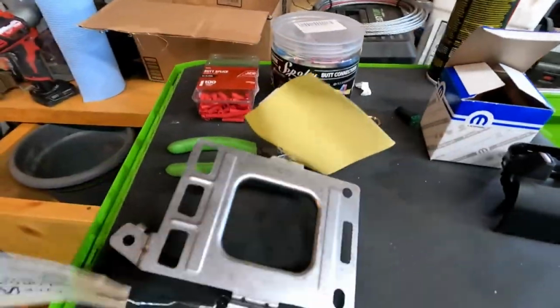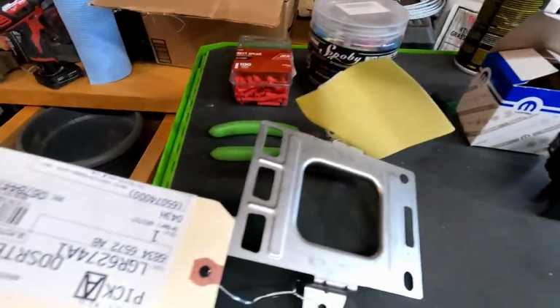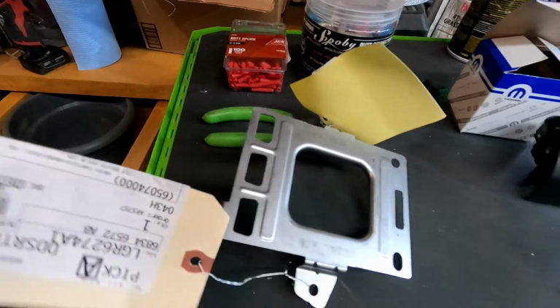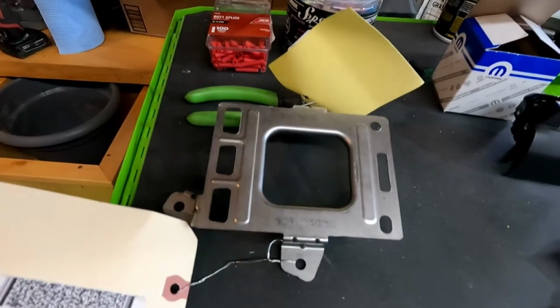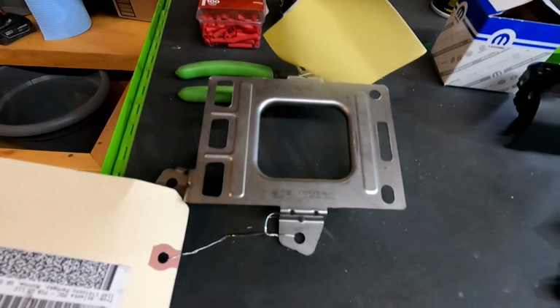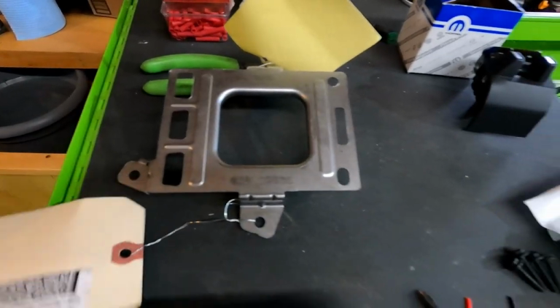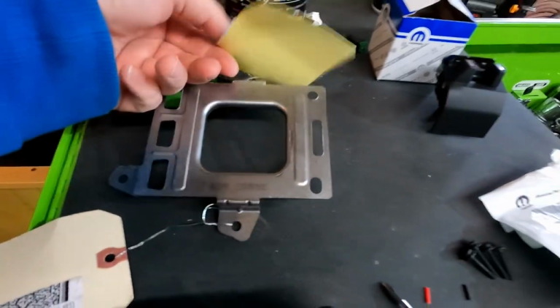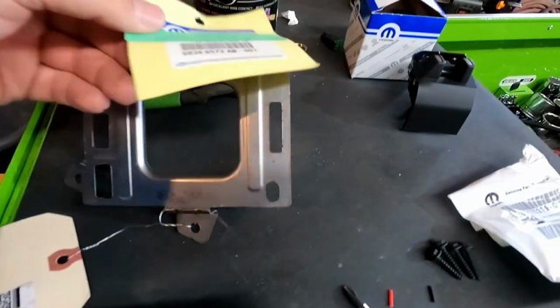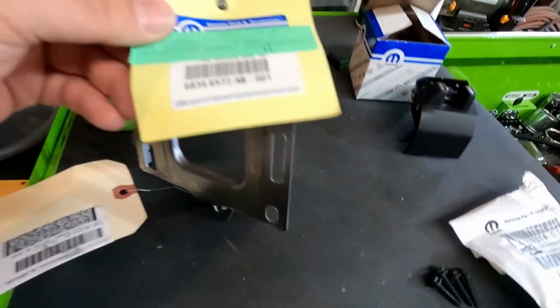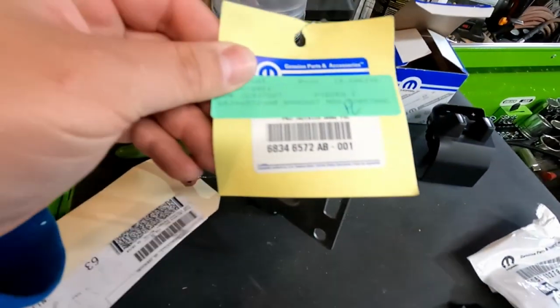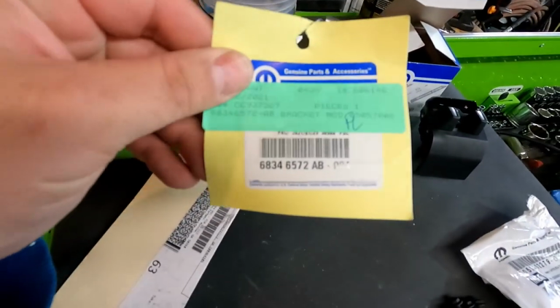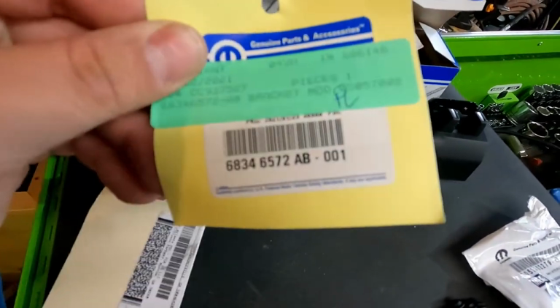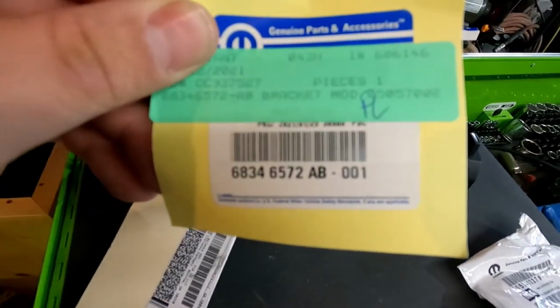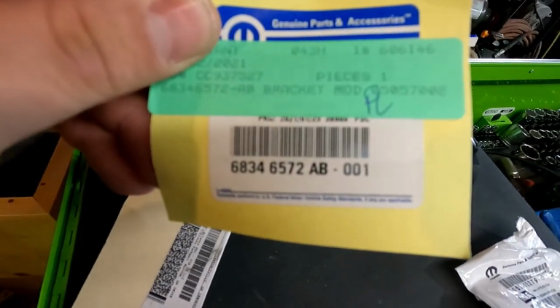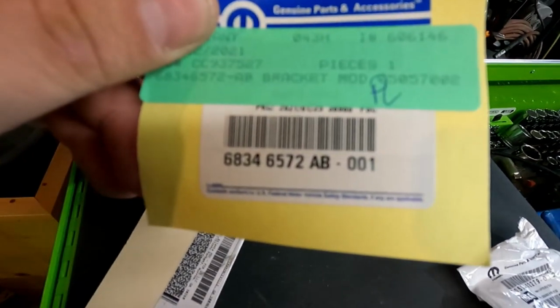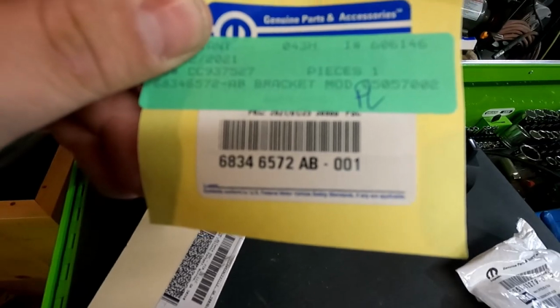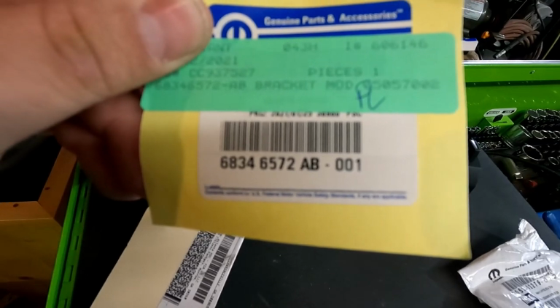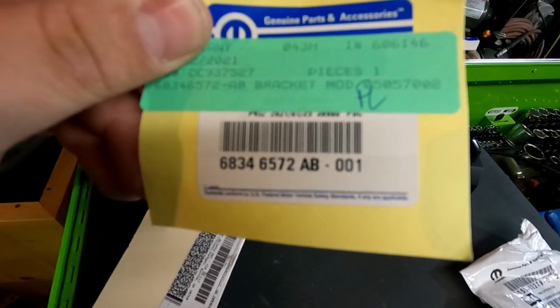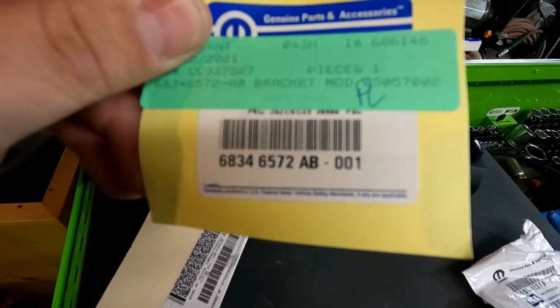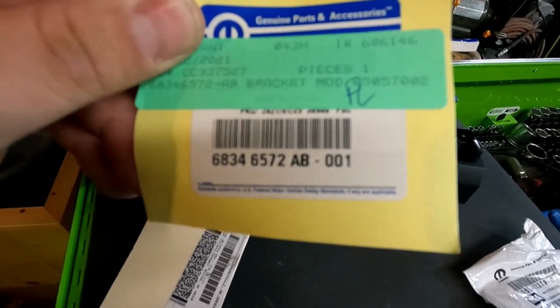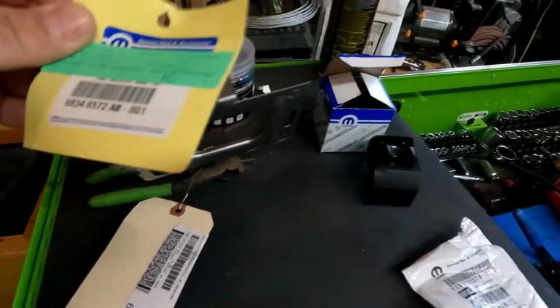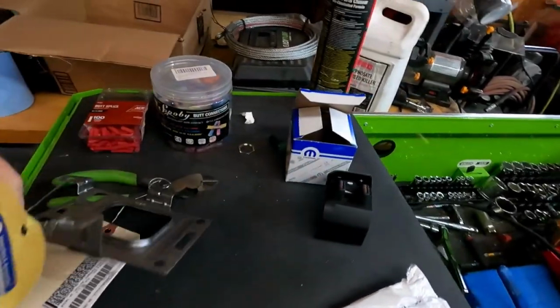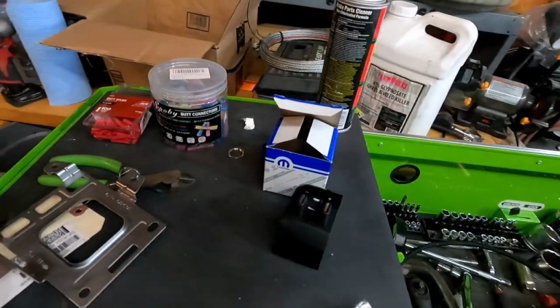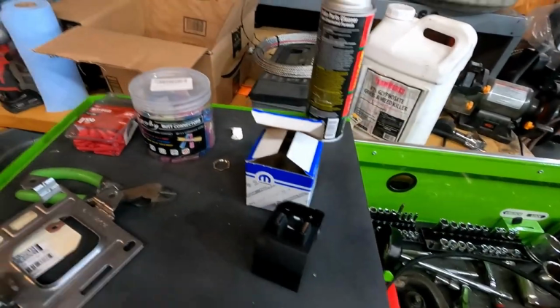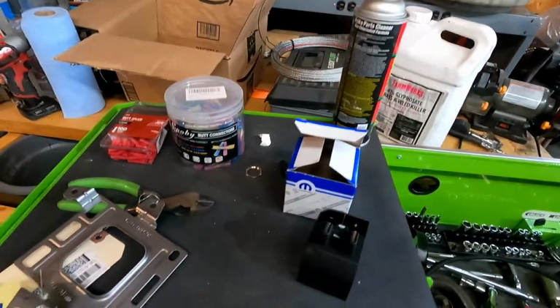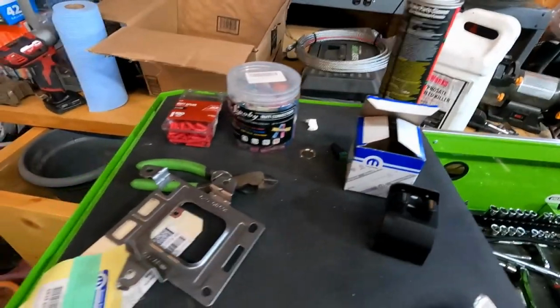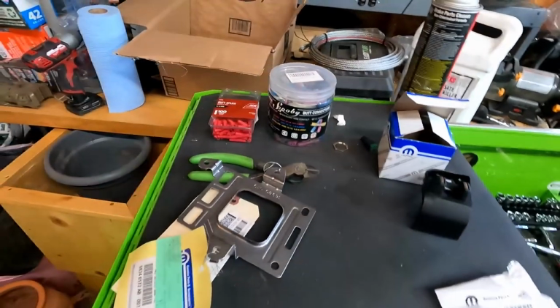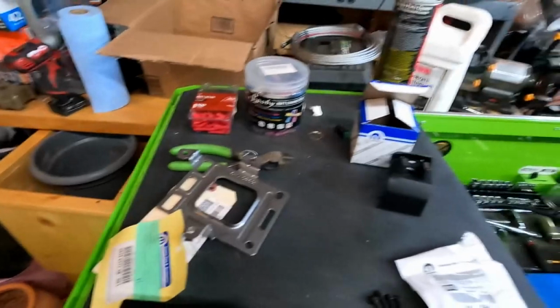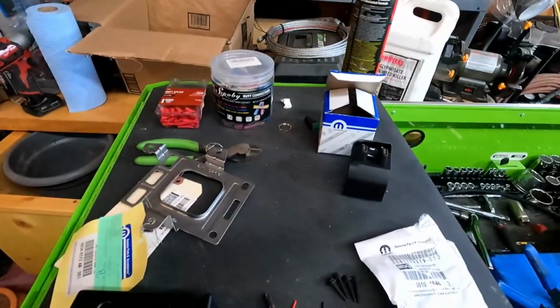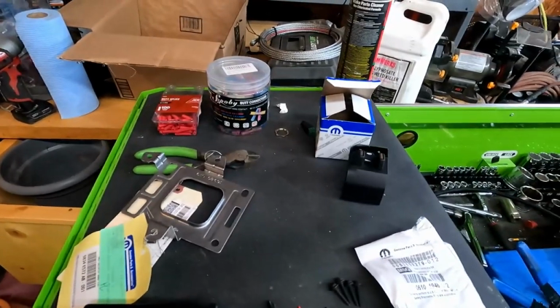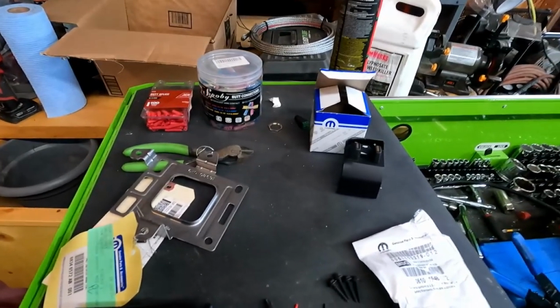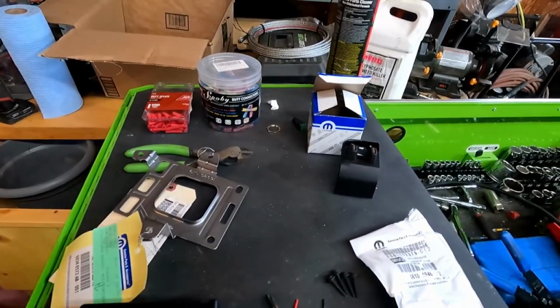And there's a part number on the bracket as well. Alright, let's take this under the dash and get started.